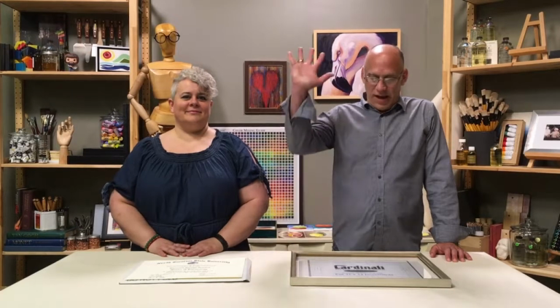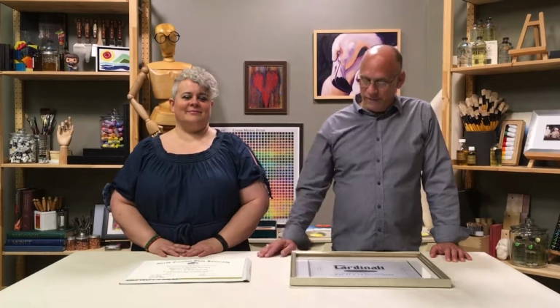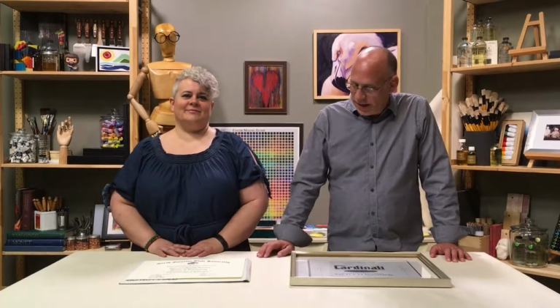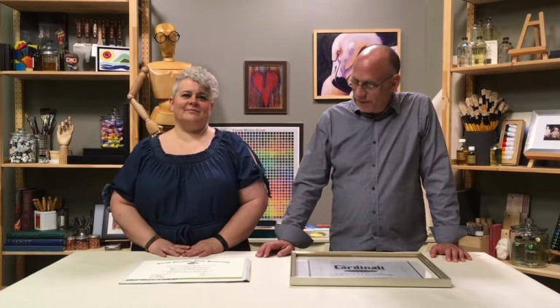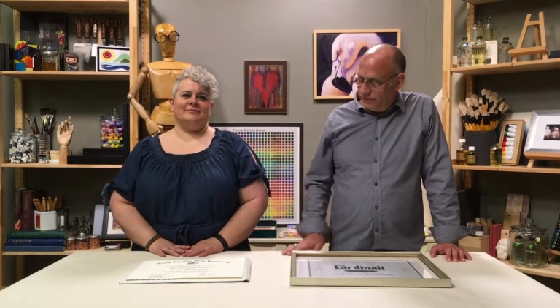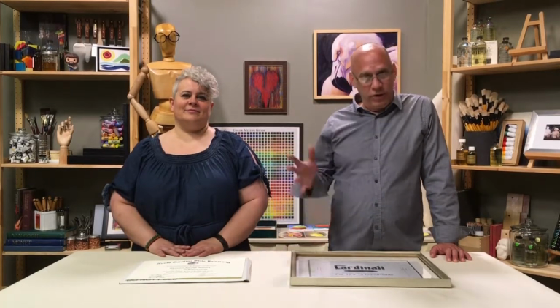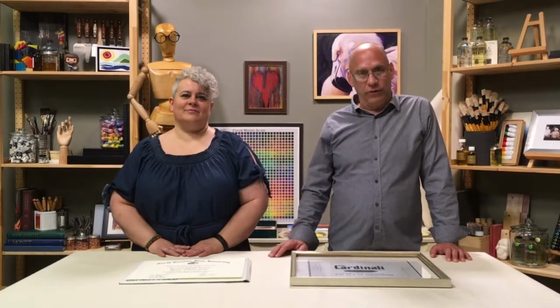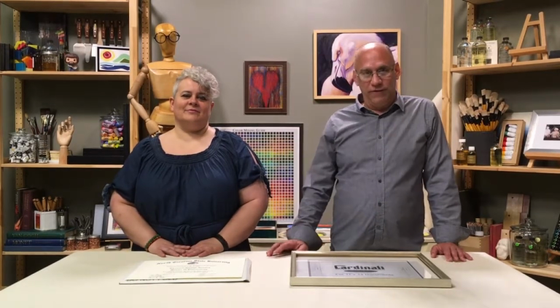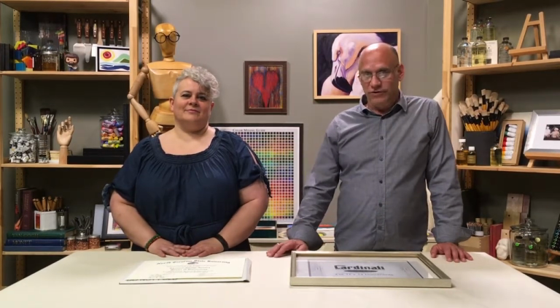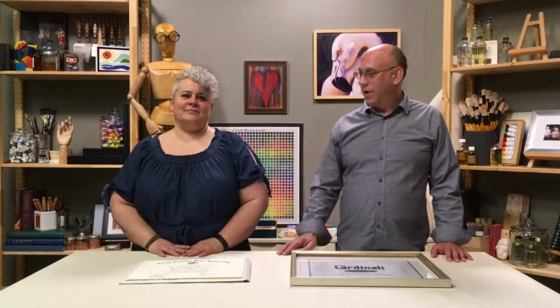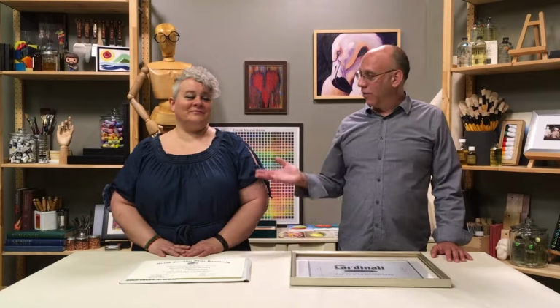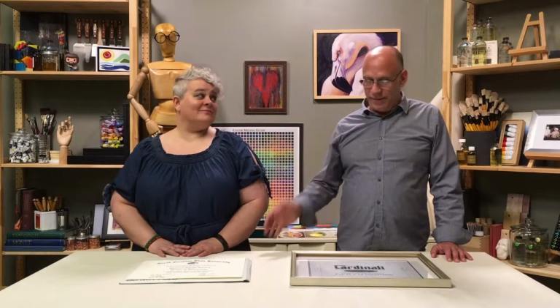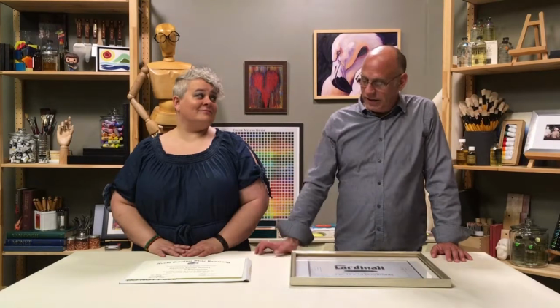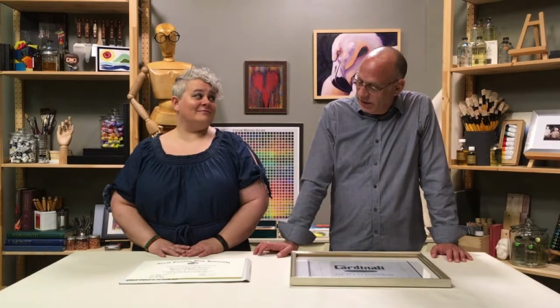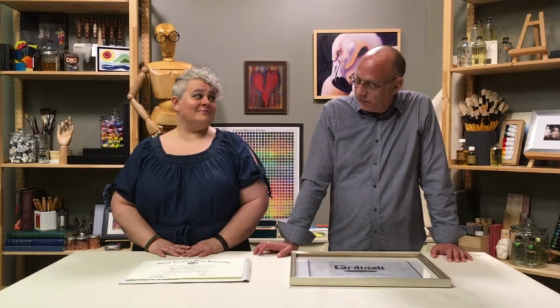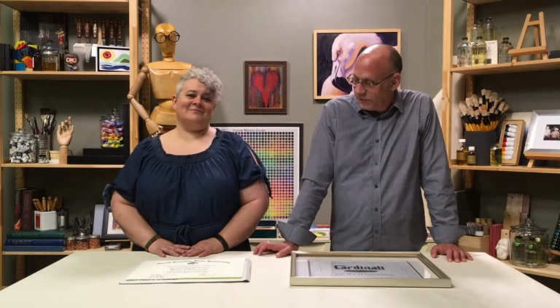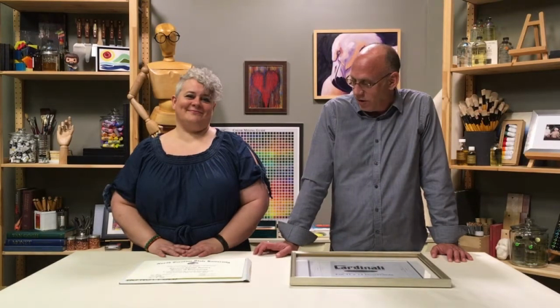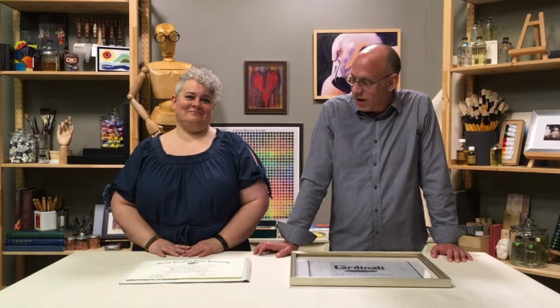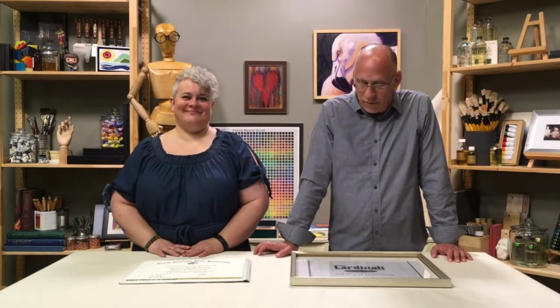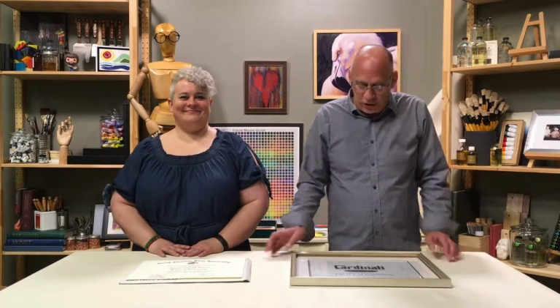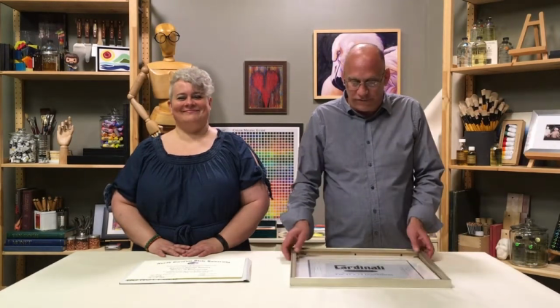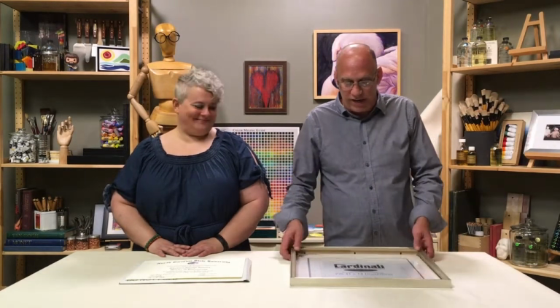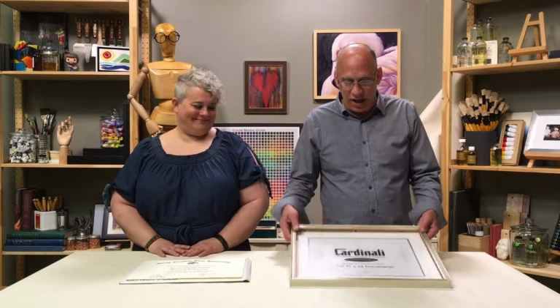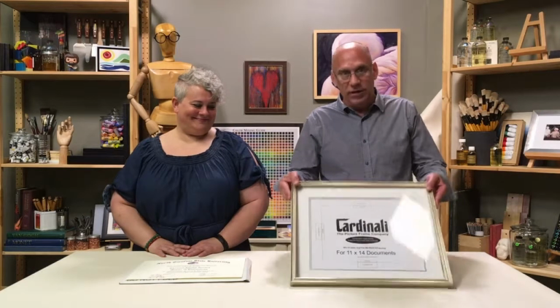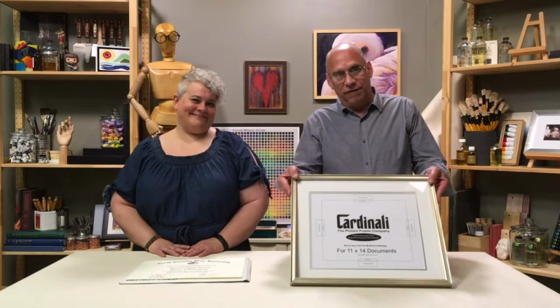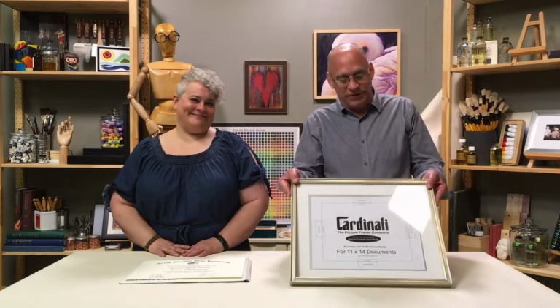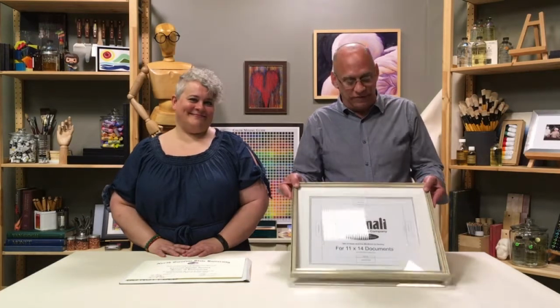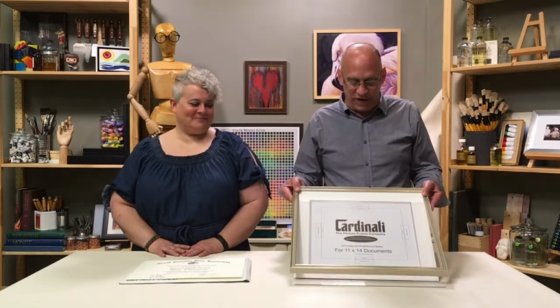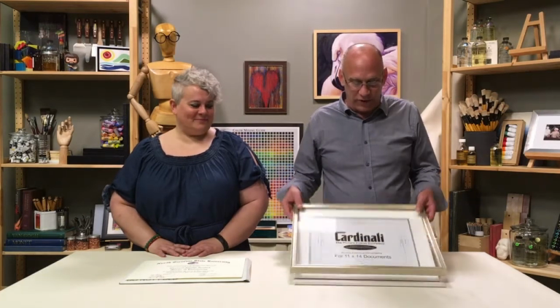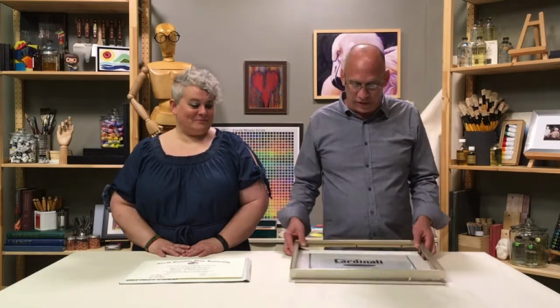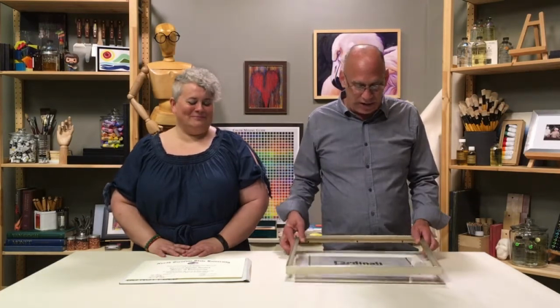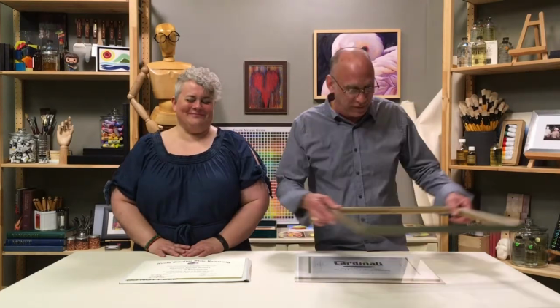Hi everybody, I'm Sam Bowie, Director of Retail Framing for Jerry's Artarama. I'm here with Amy Dean, our resident artist, and we are showing off today the diploma frames that we have just developed — ready-made diploma frames.